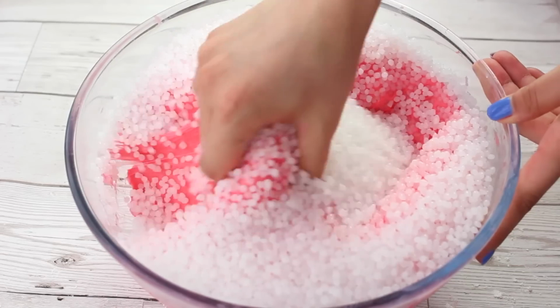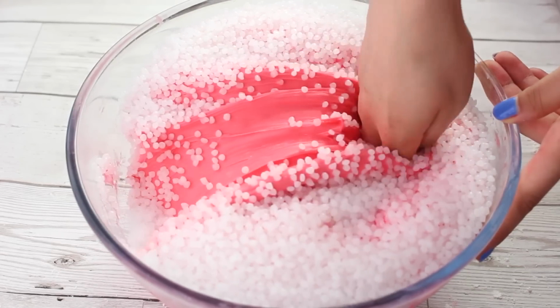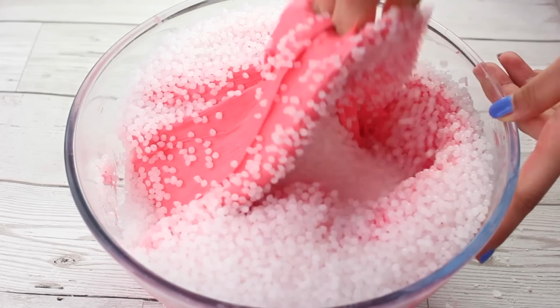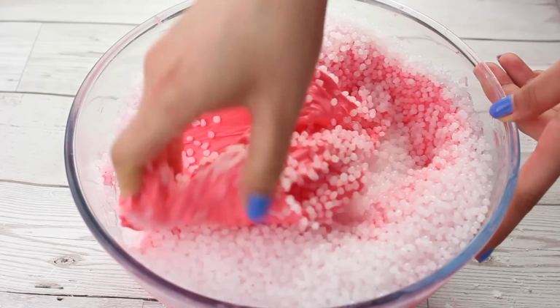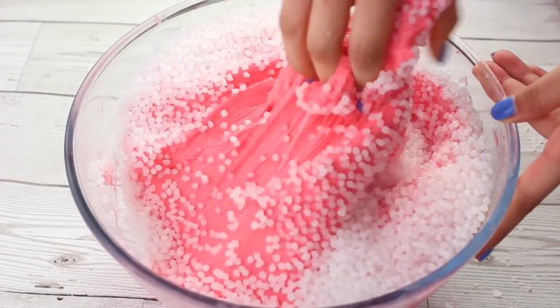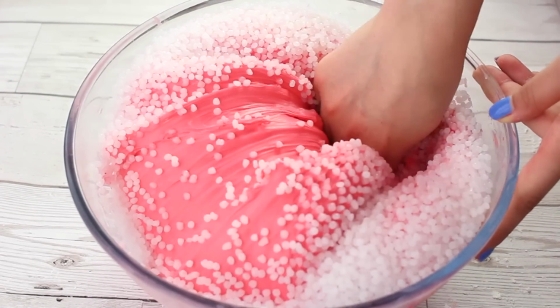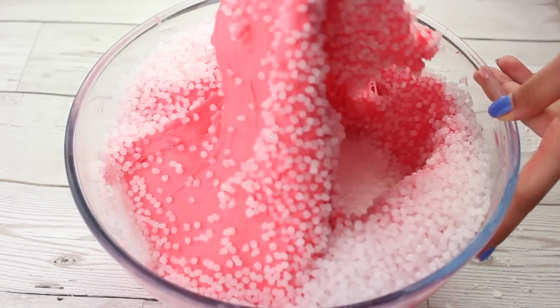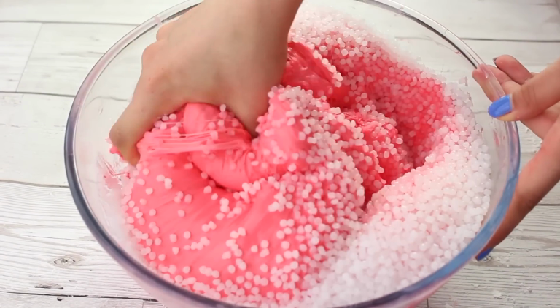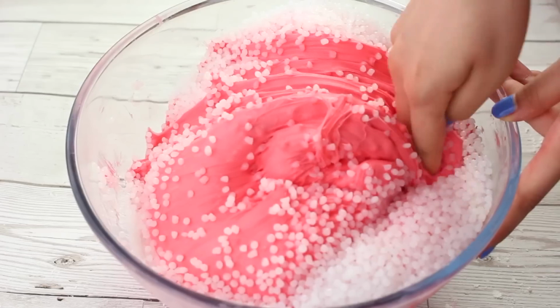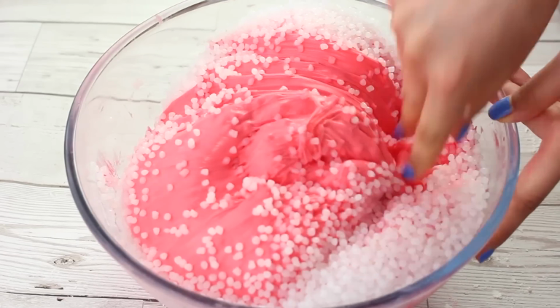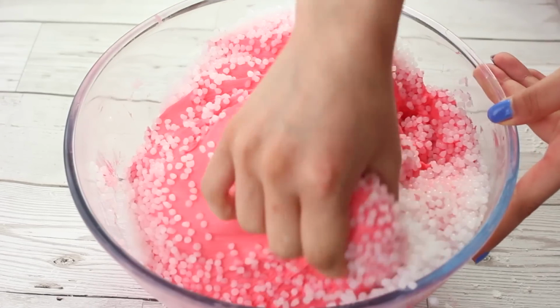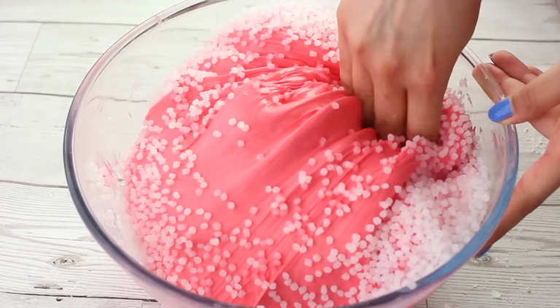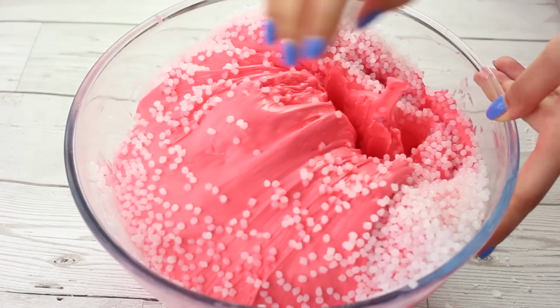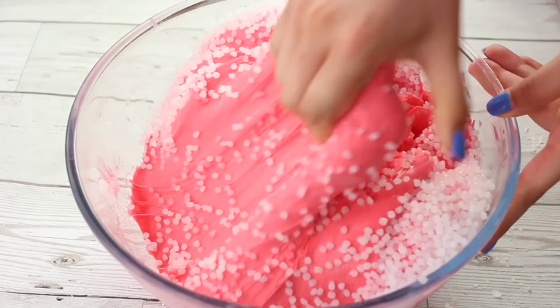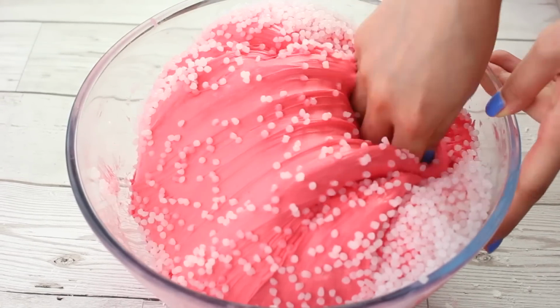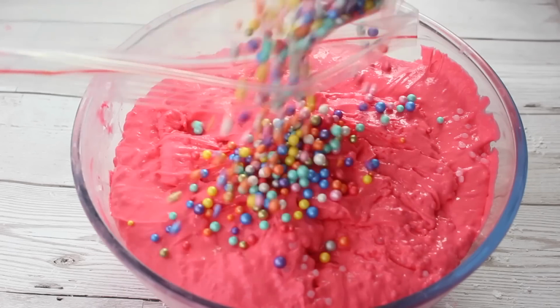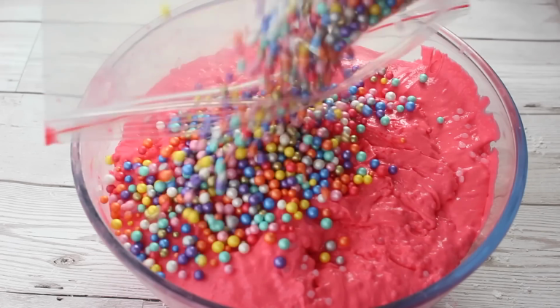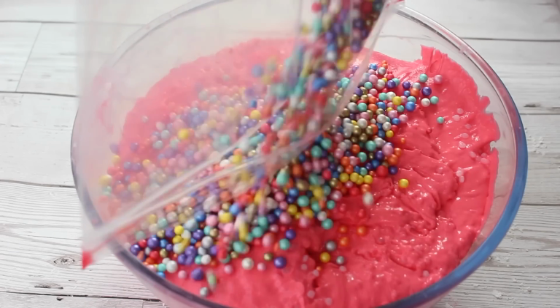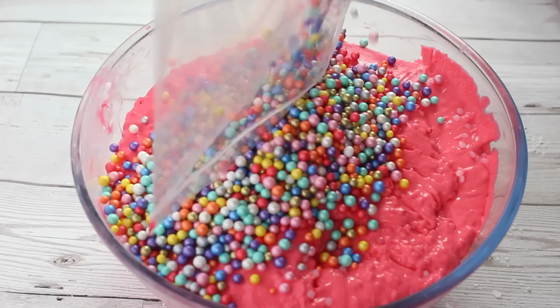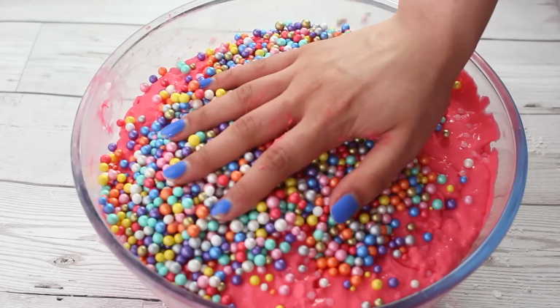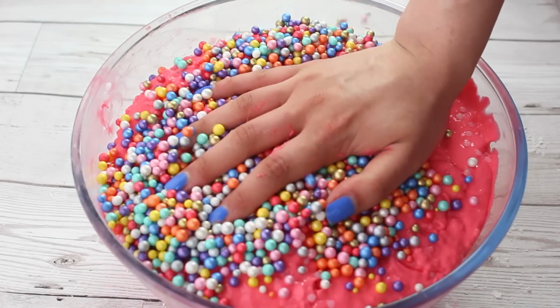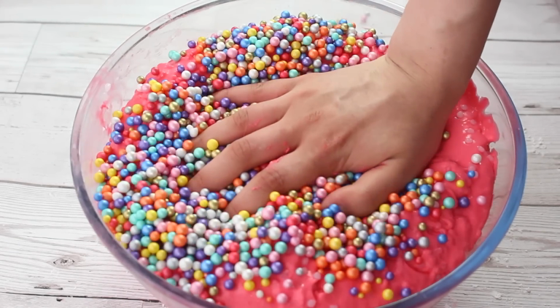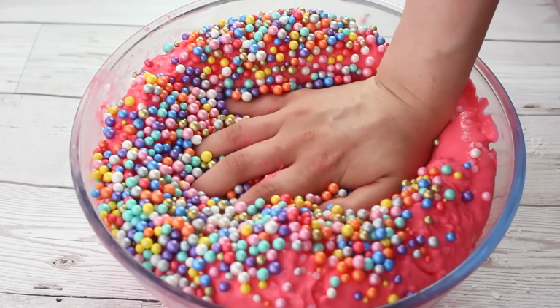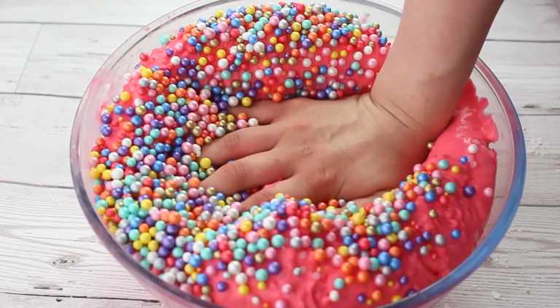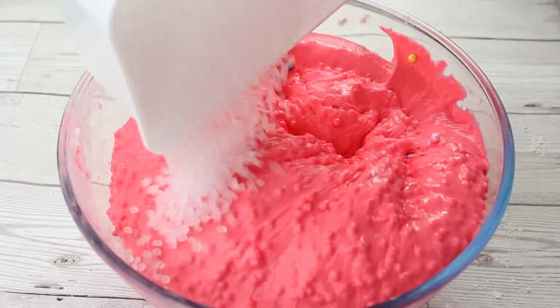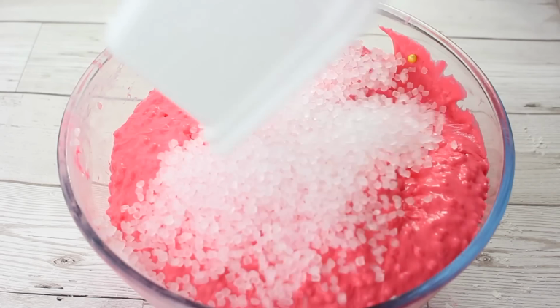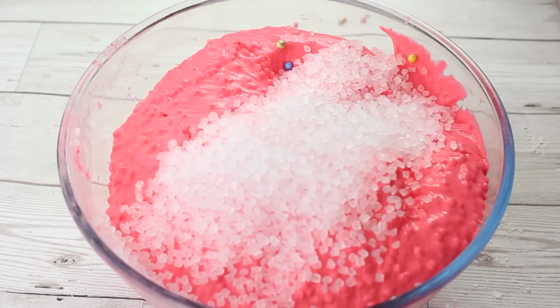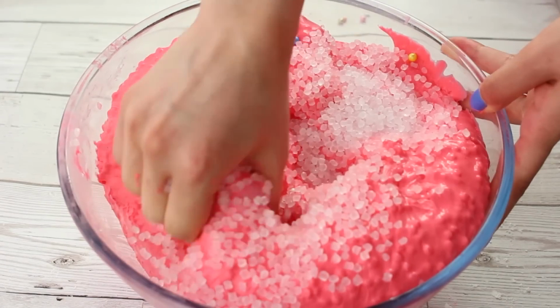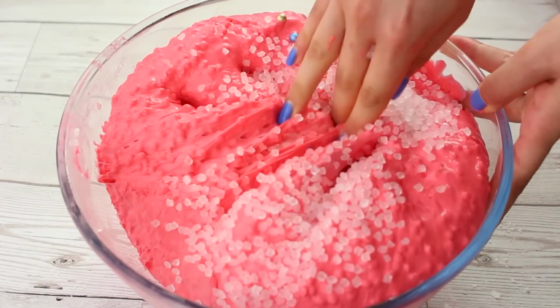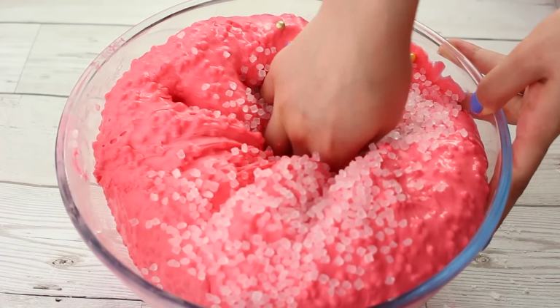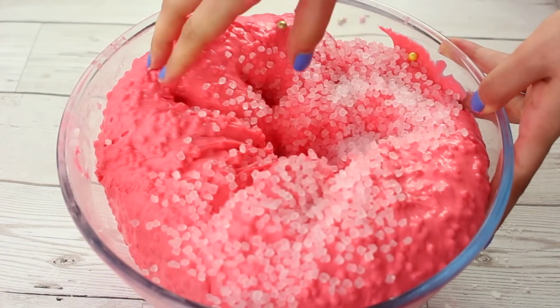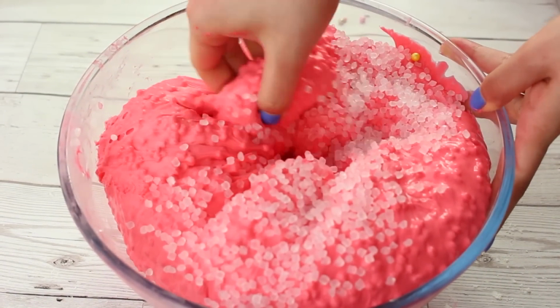I started adding some slushy beads first and then I started adding some foam beads after. The more beads that you add to your slime the less sticky the slime will become, so you do want to make sure that your slime is quite holdable but still very very sticky when it's in your hands, because this way you can add a lot of beads and it will become super crunchy.